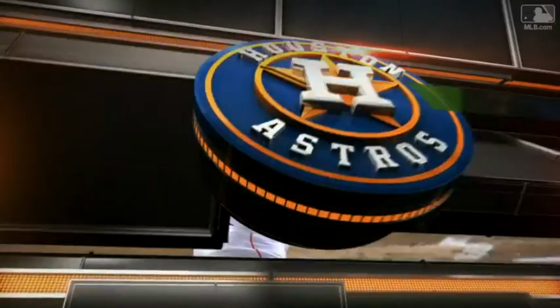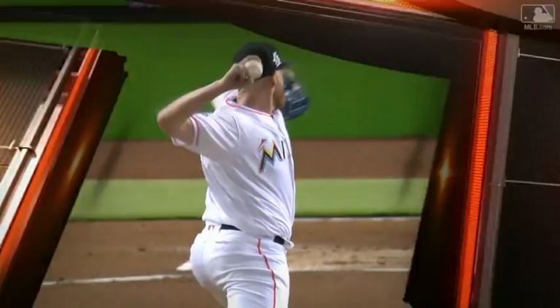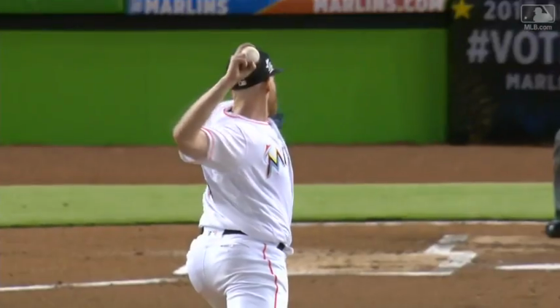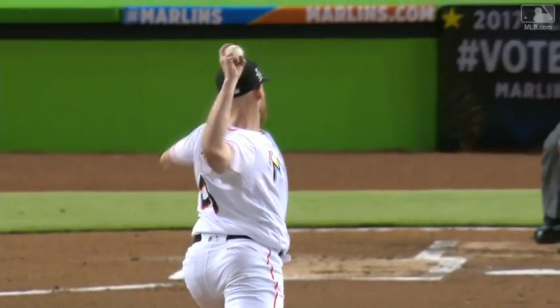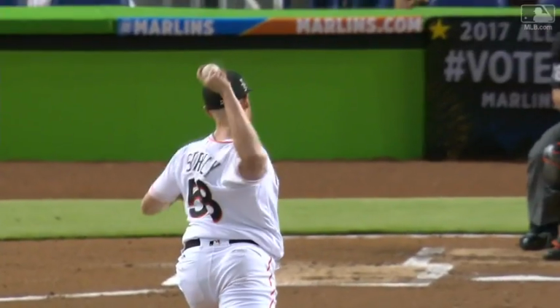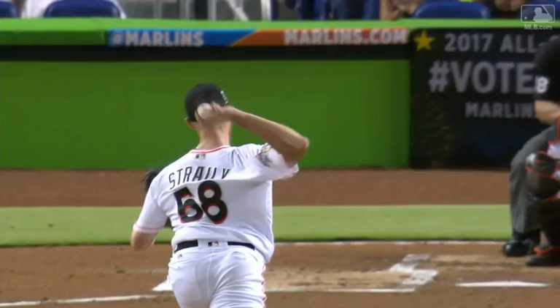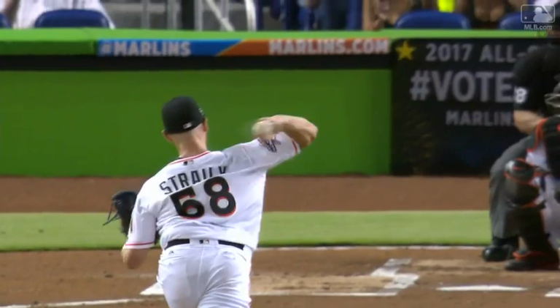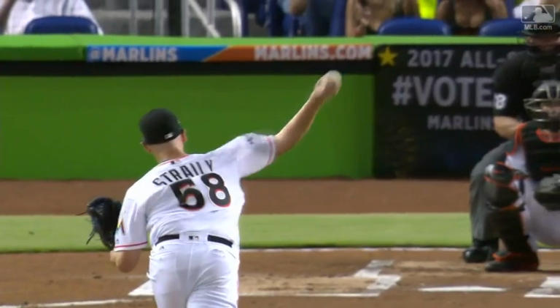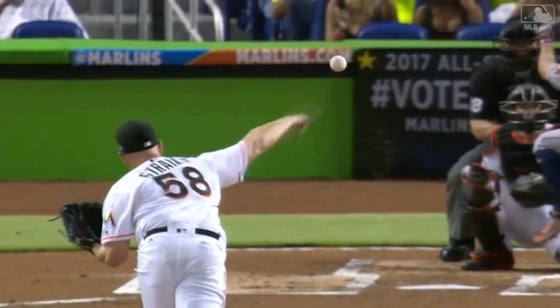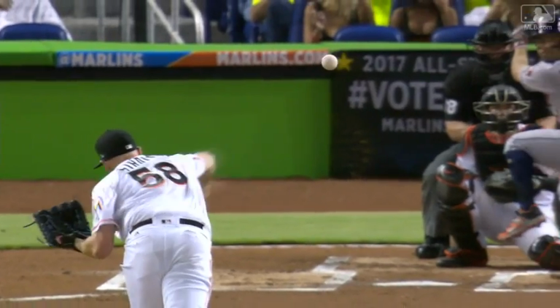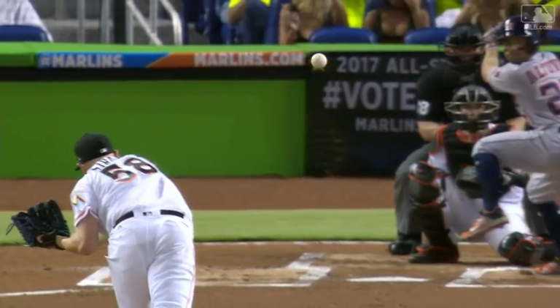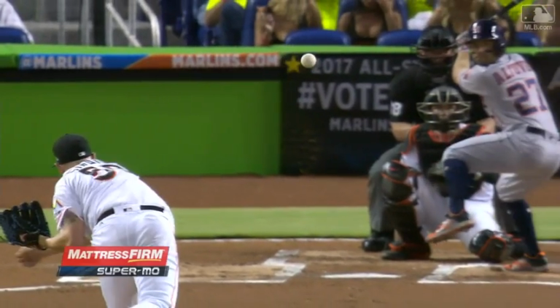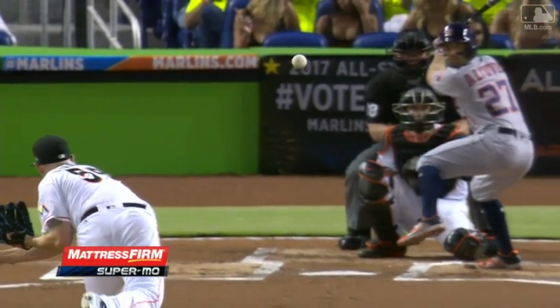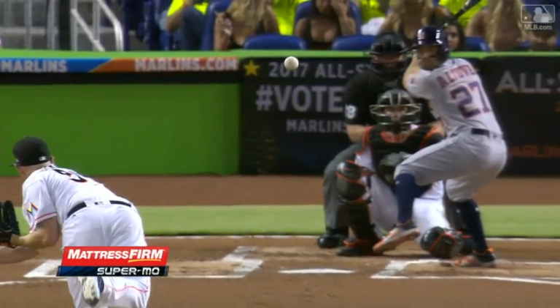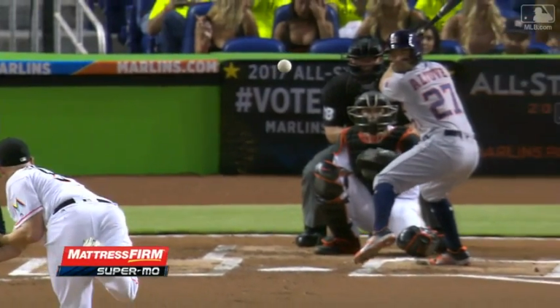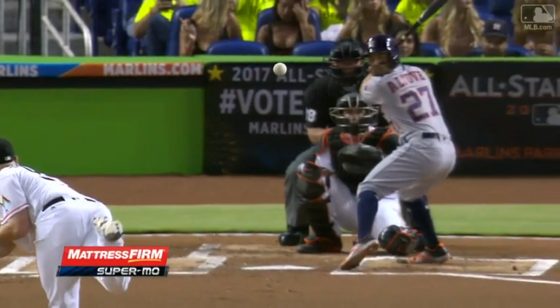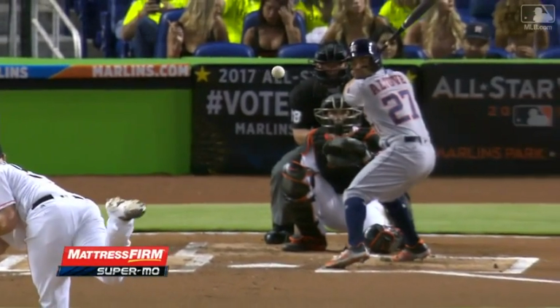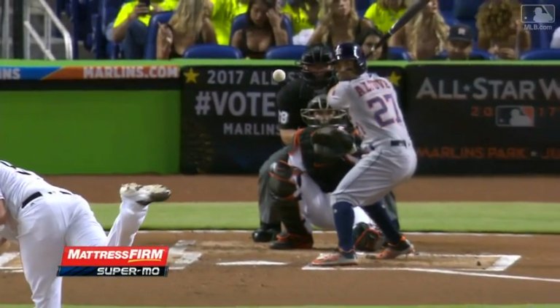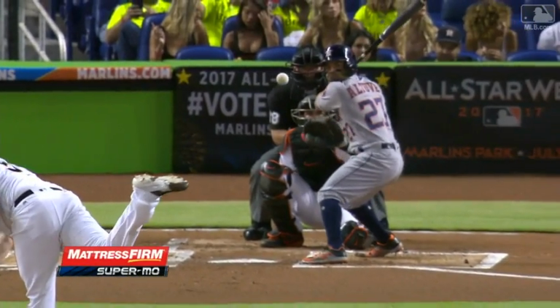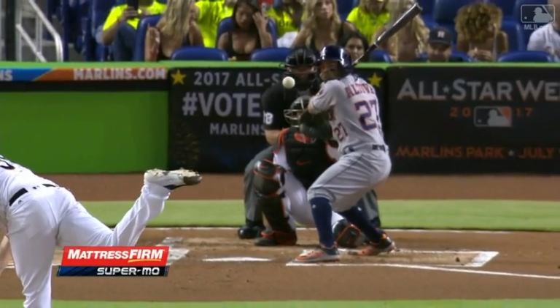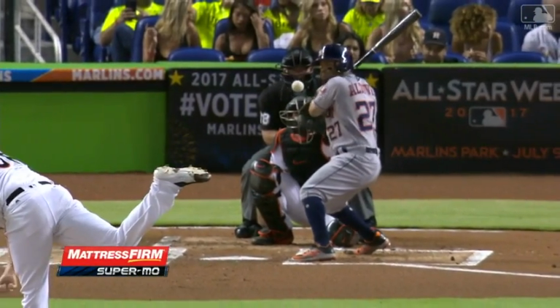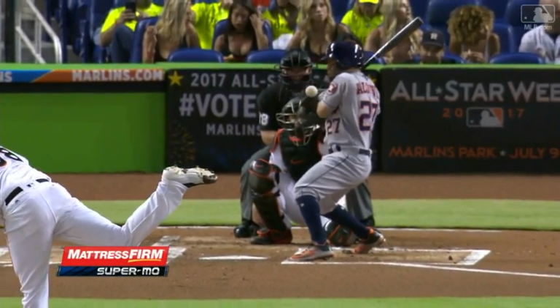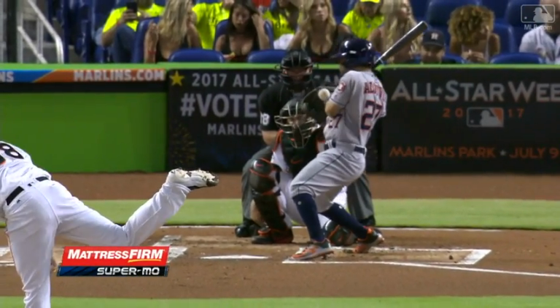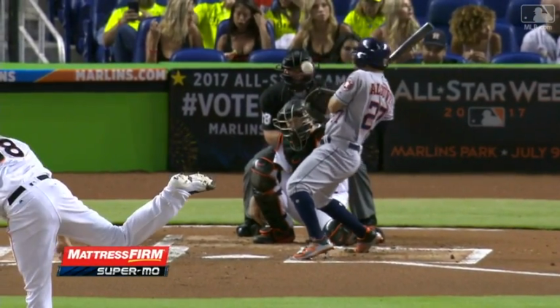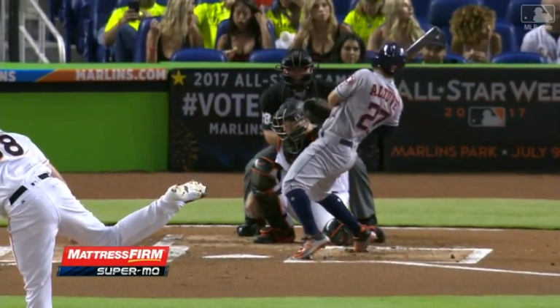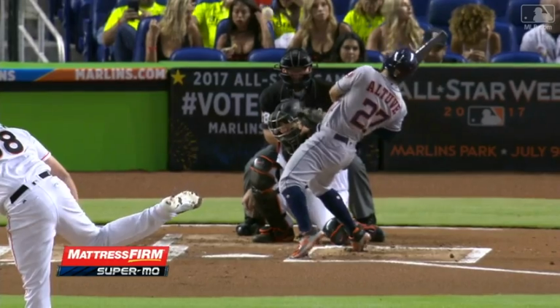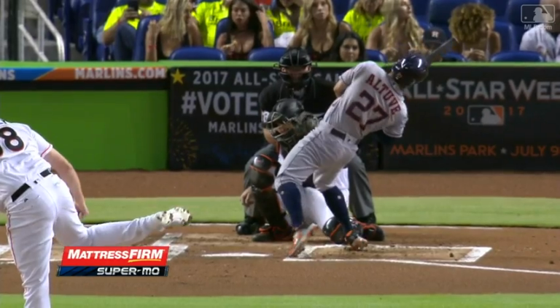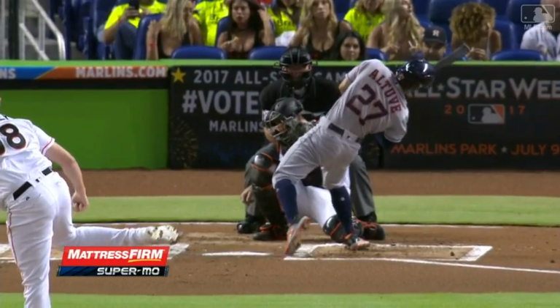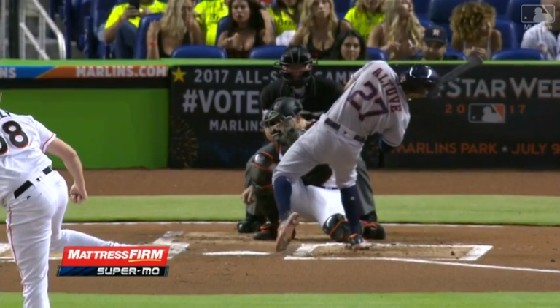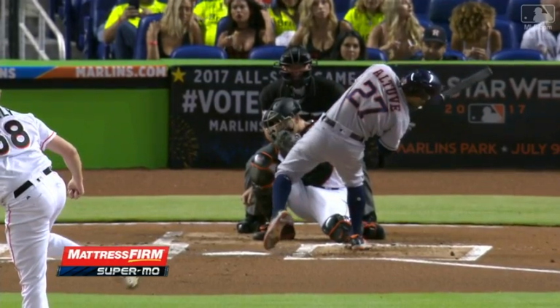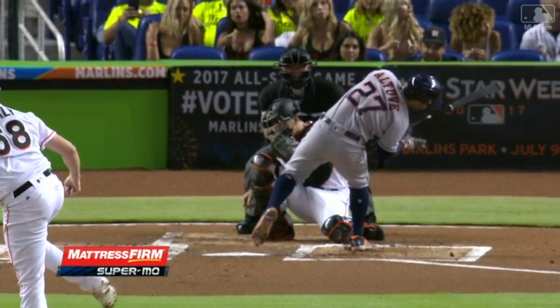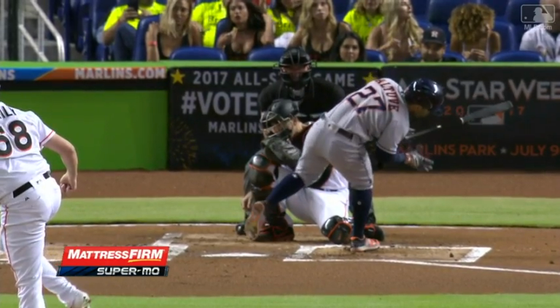Let's look at the super mo, brought to you by Mattress Firm. It's a two-seam fastball — you can see the rotation tailing up and in. Altuve dives in but it catches him right on the back of the left hand.